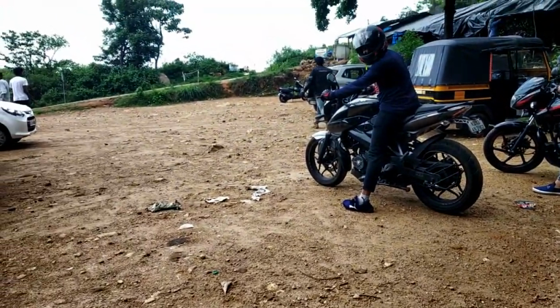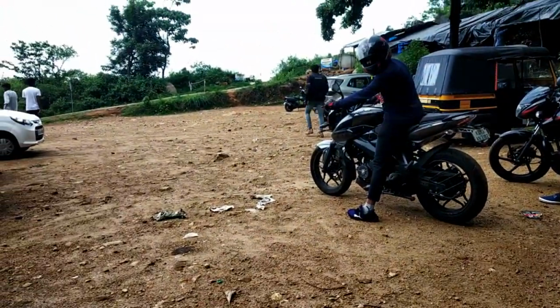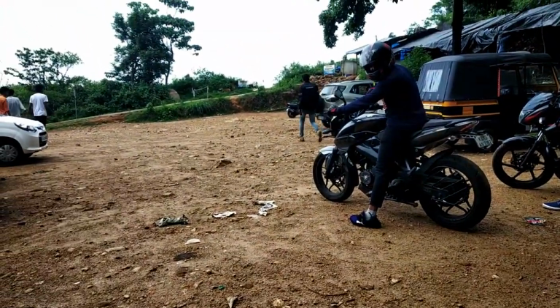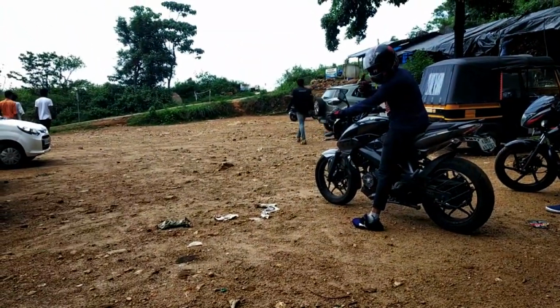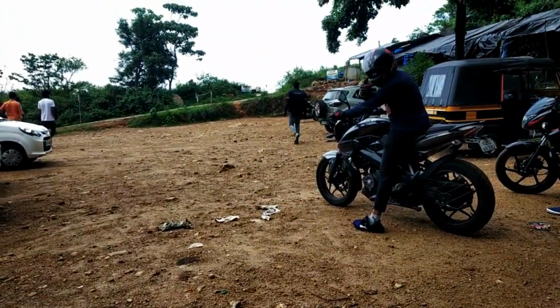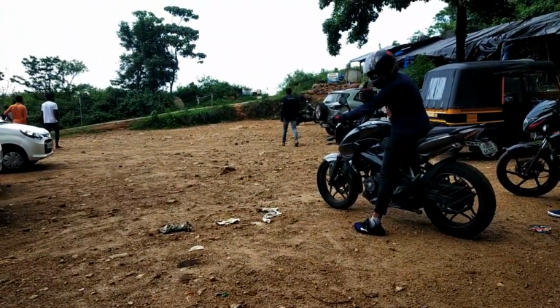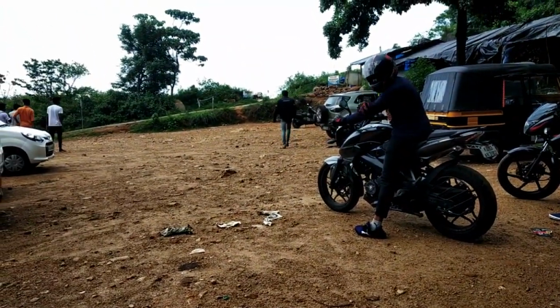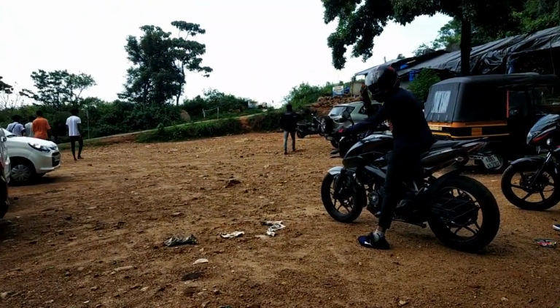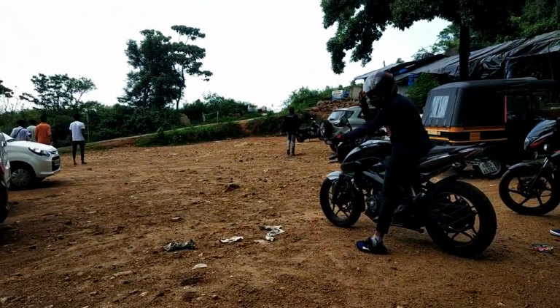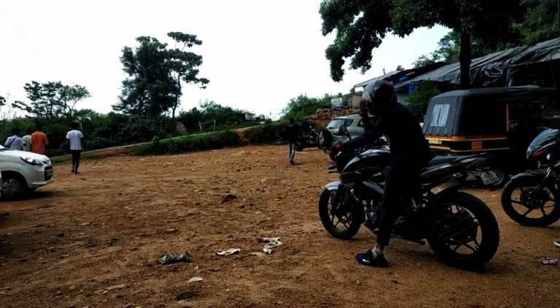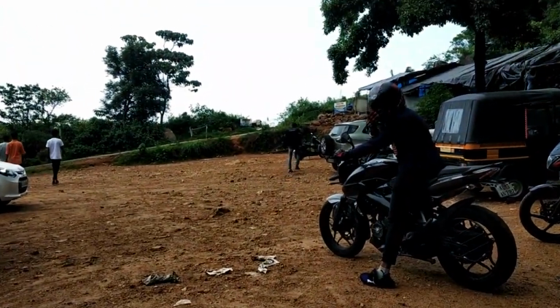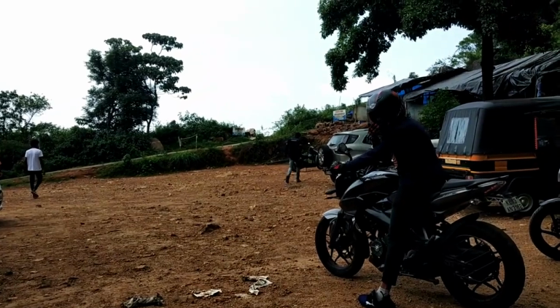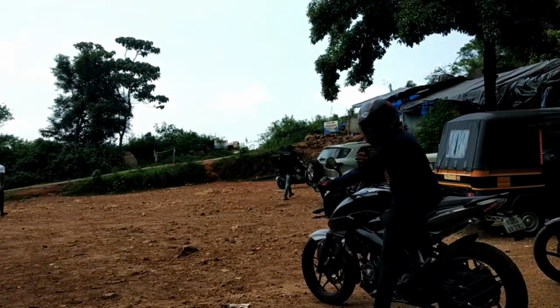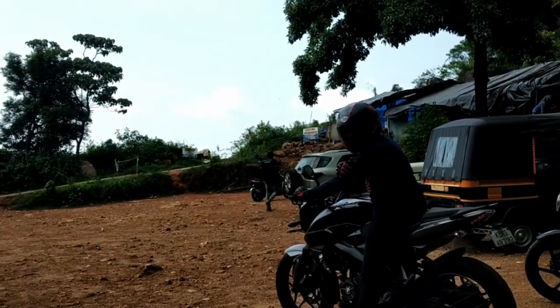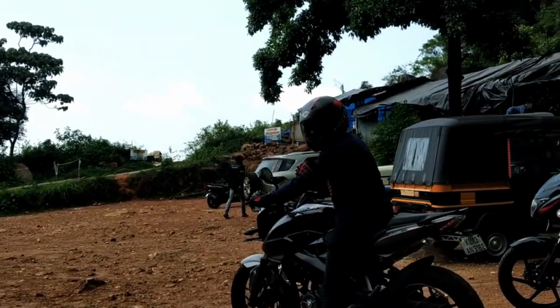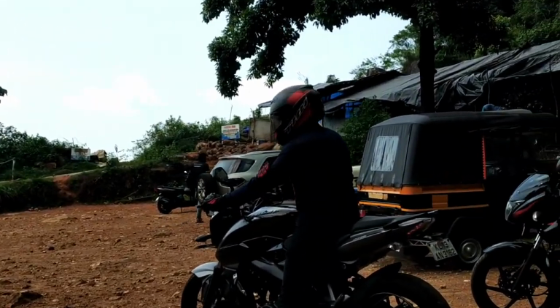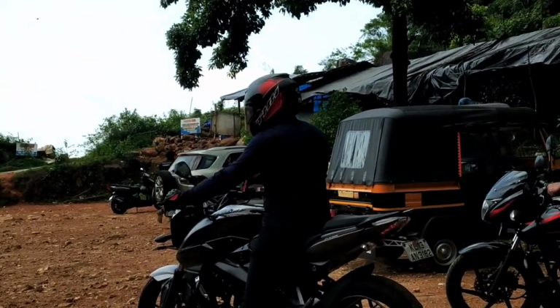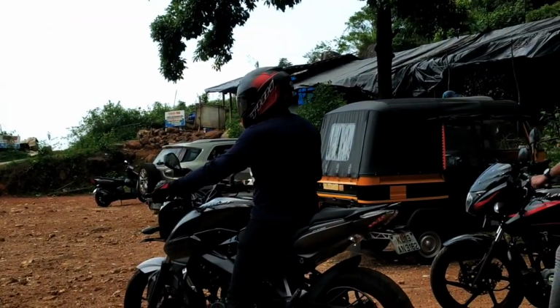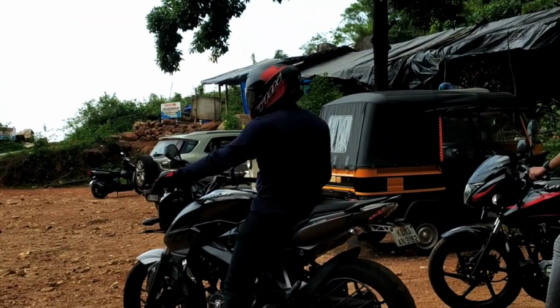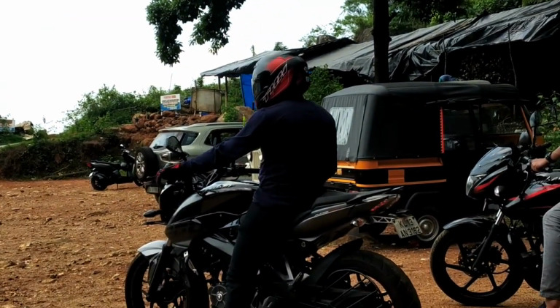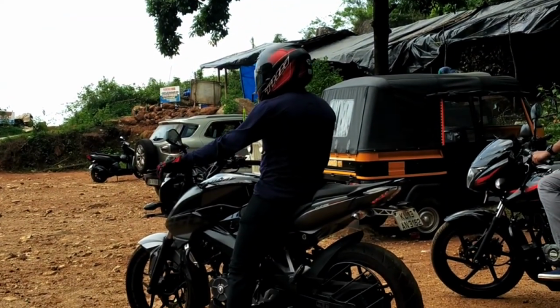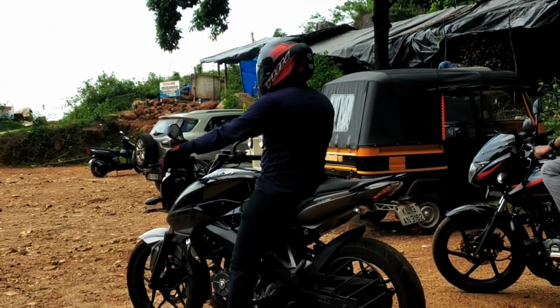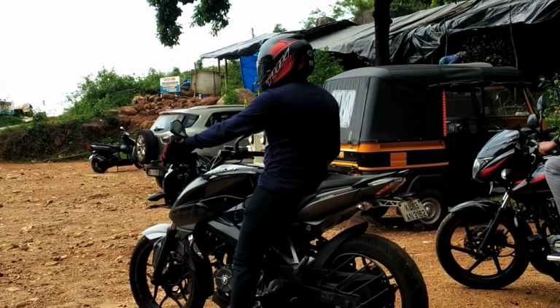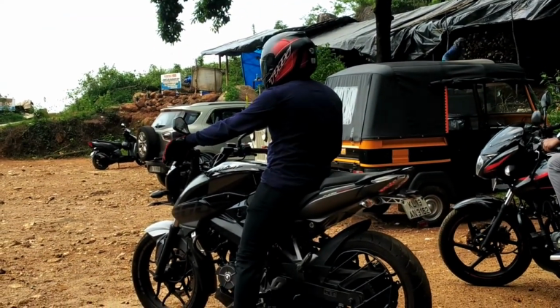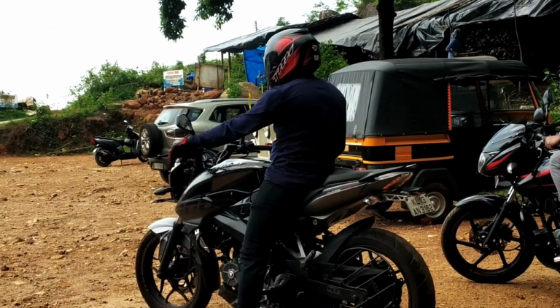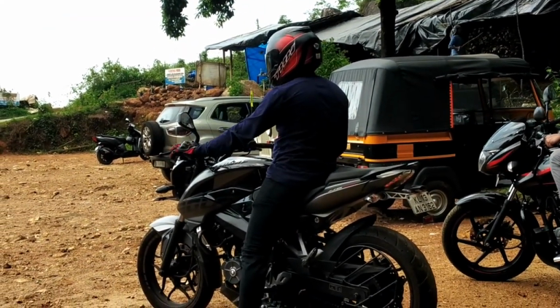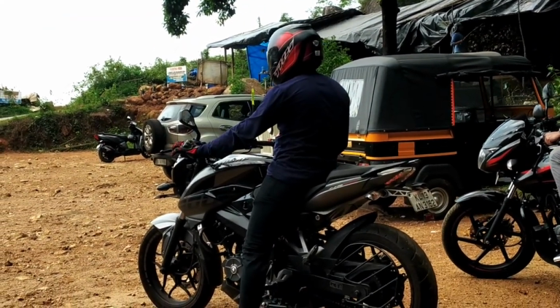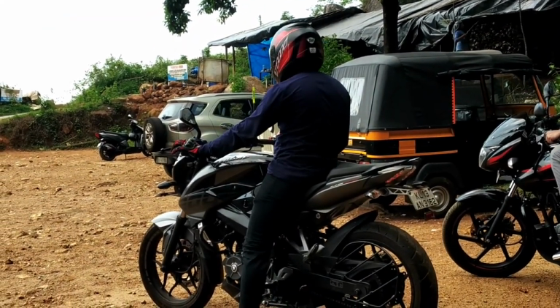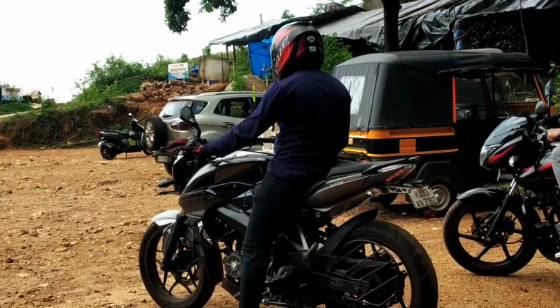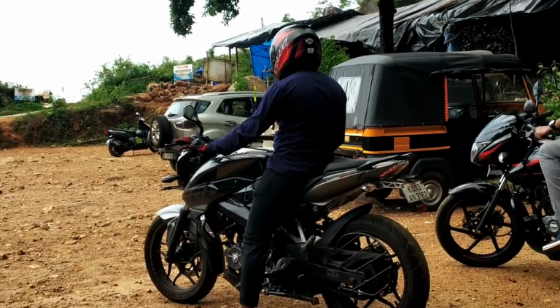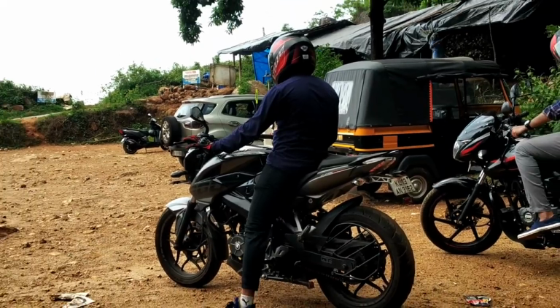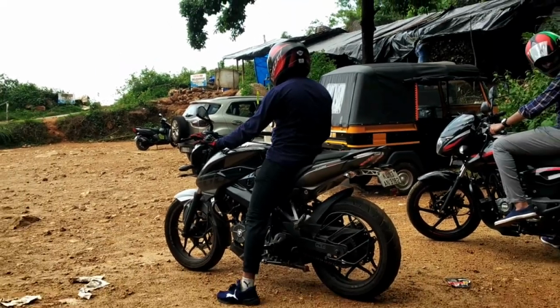So guys, it's time to end our Ranivaram trekking video. This is my first travel video — hope you enjoyed it. Please like, share and subscribe. This is Sriransh Meleth signing off. Bye!